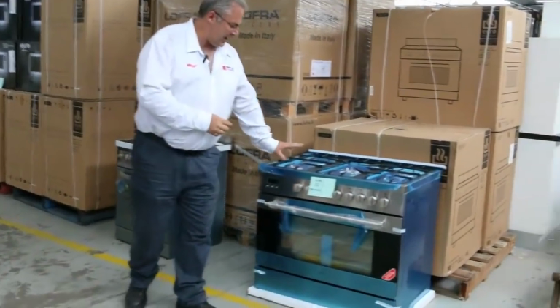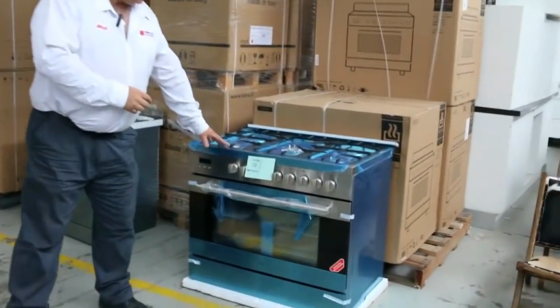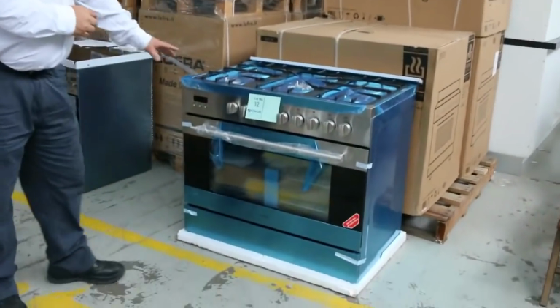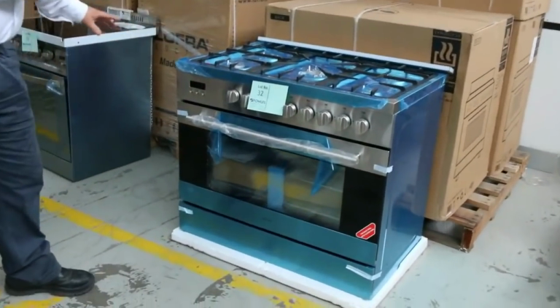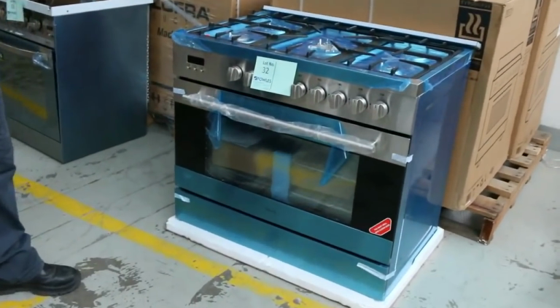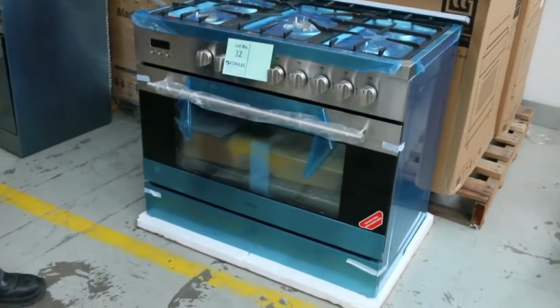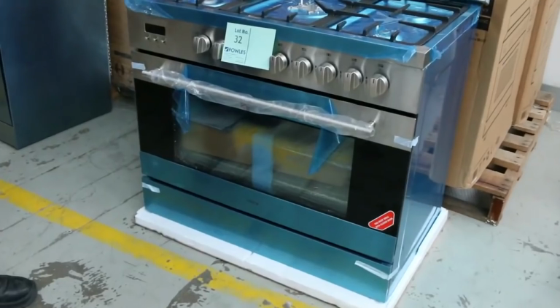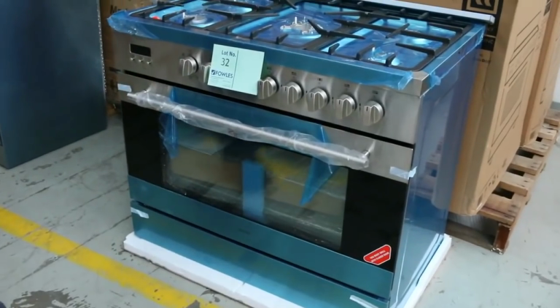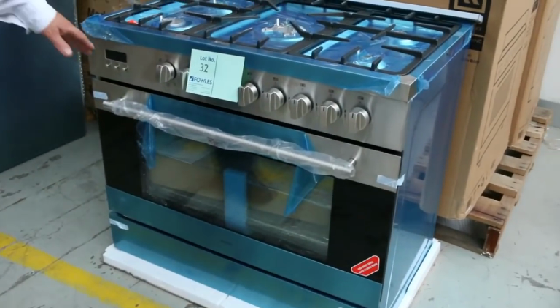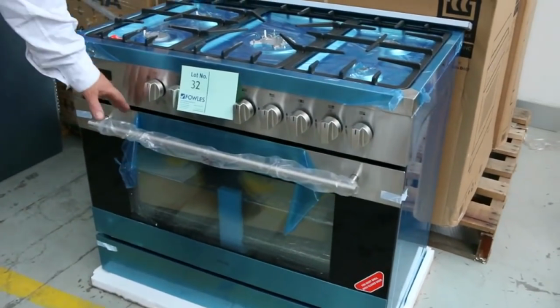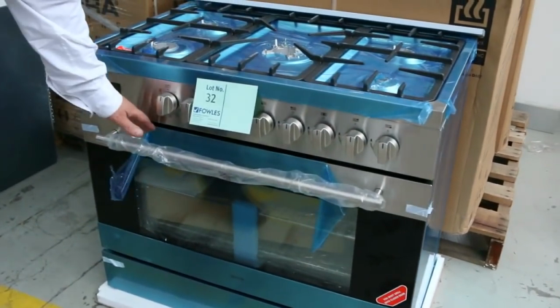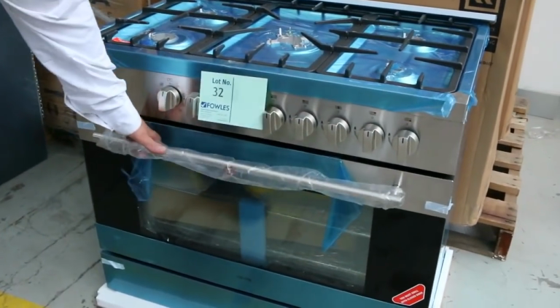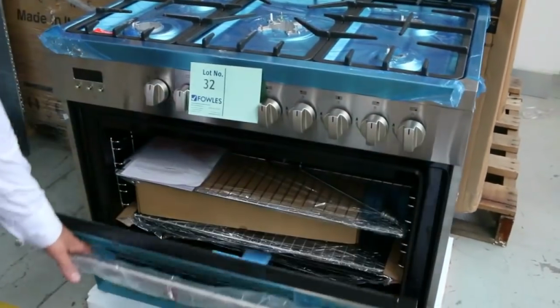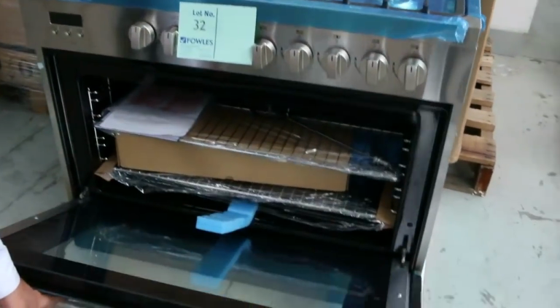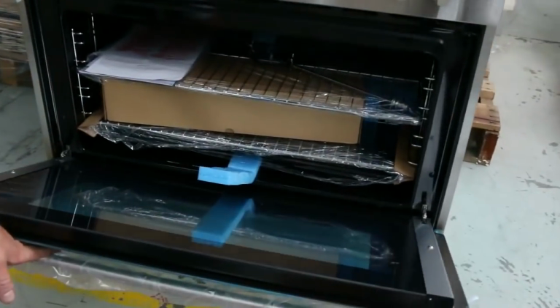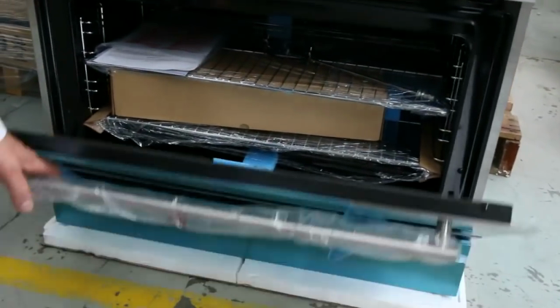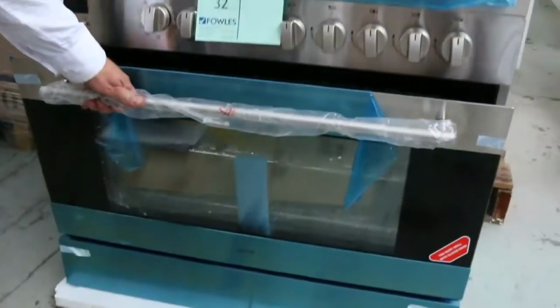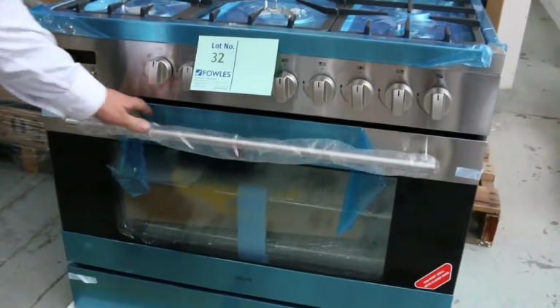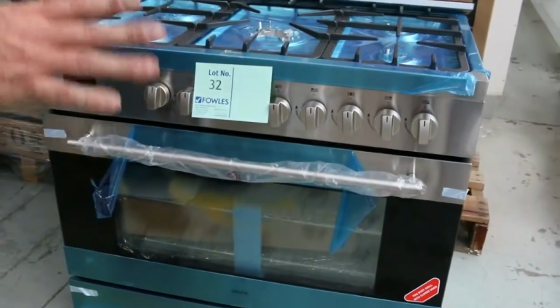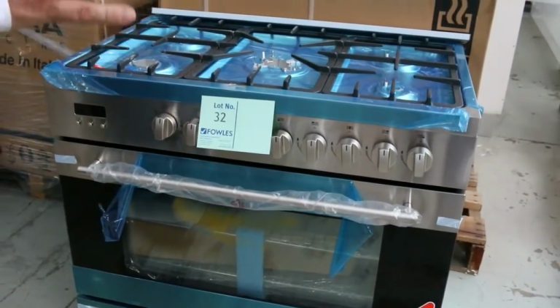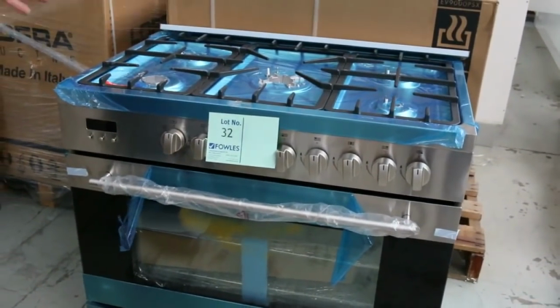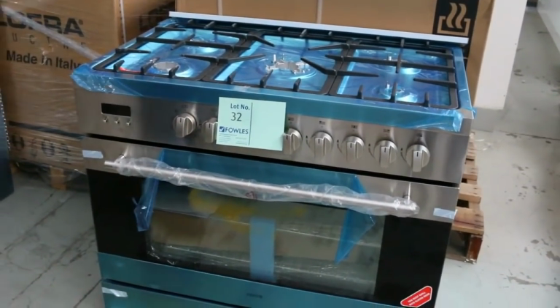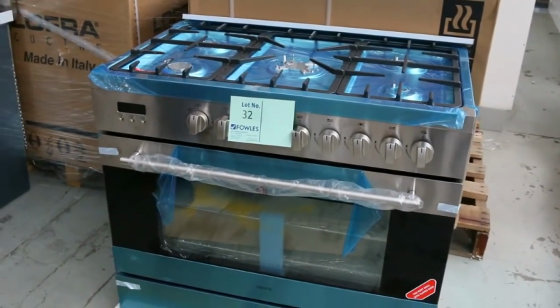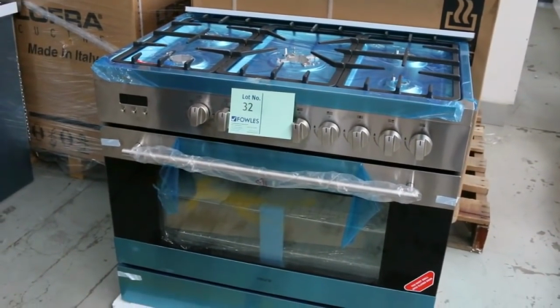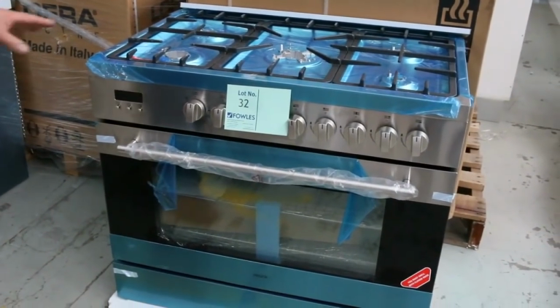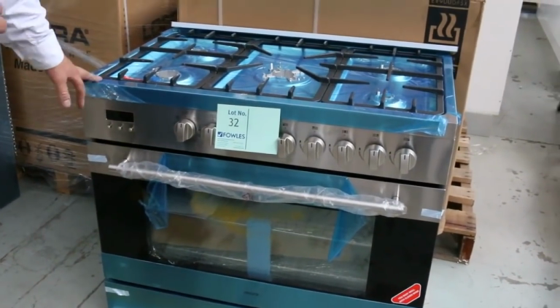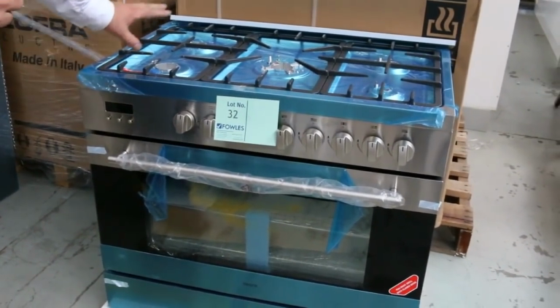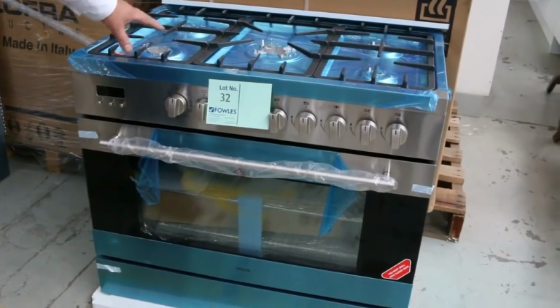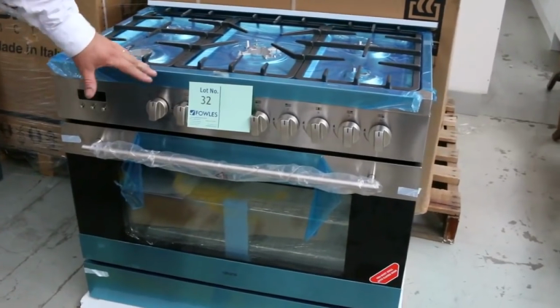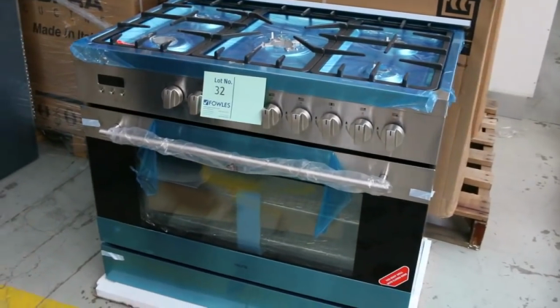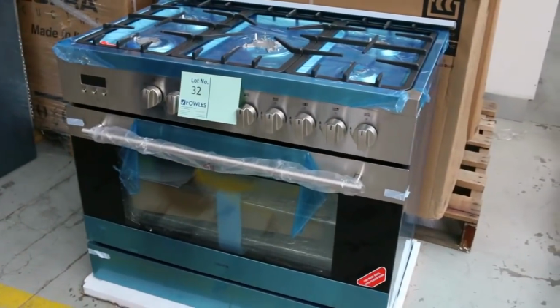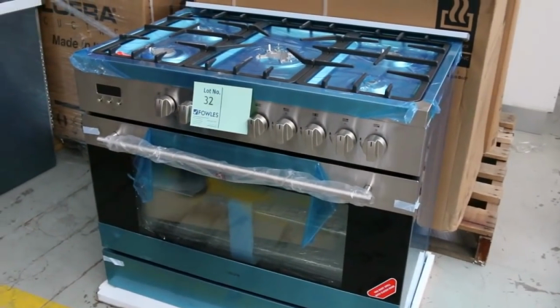We've got some beautiful freestanding ovens come back in. These have been a little bit light on lately and they've been selling out, so we've got another range in again. These are the Euro brand, around $1,000 to $1,100. They're brand new — gas top, electric ovens, 900mm freestanders.